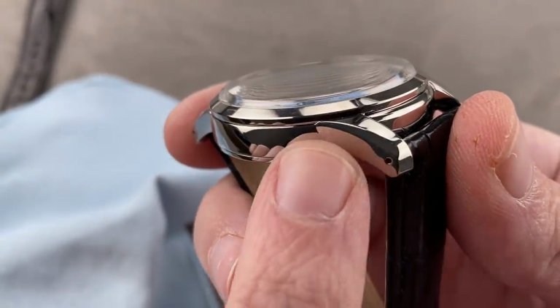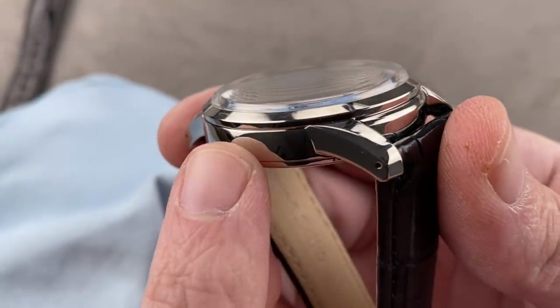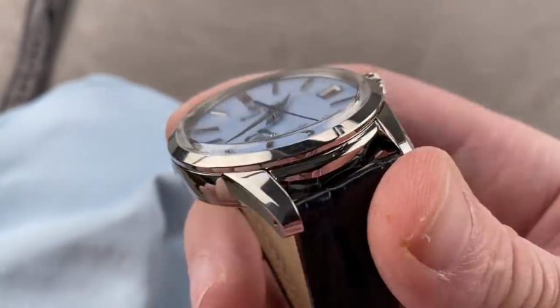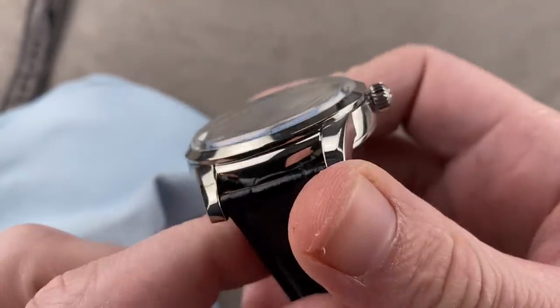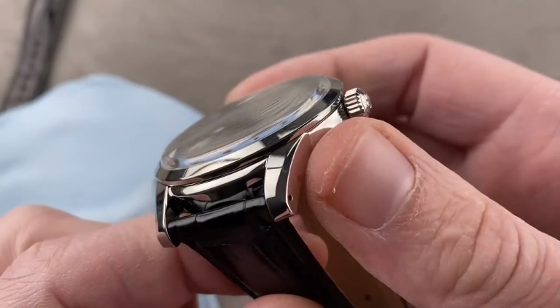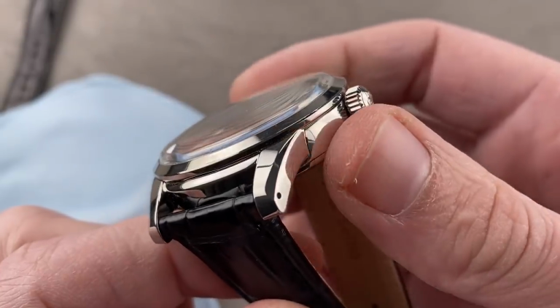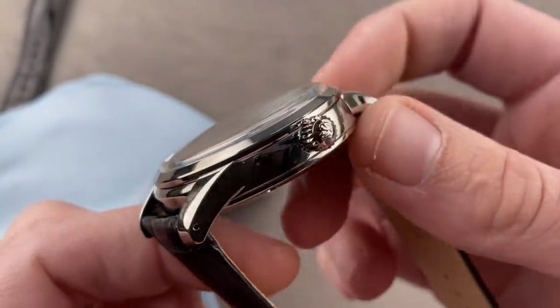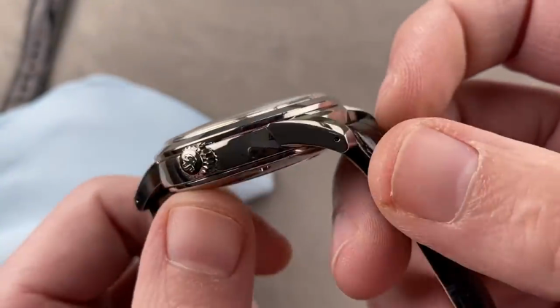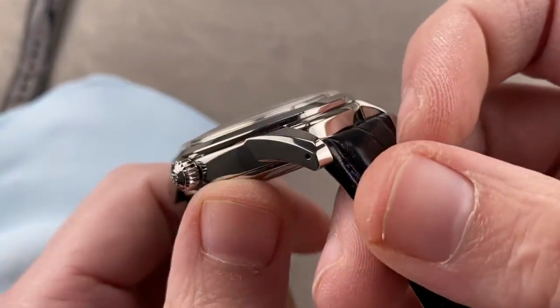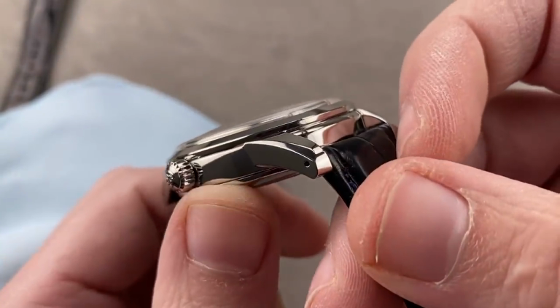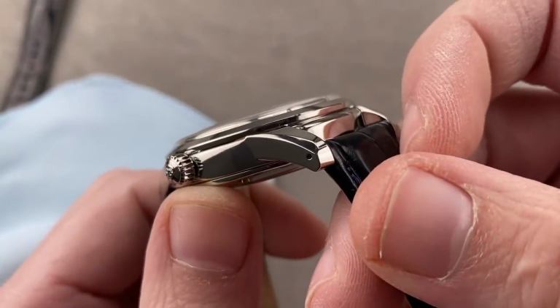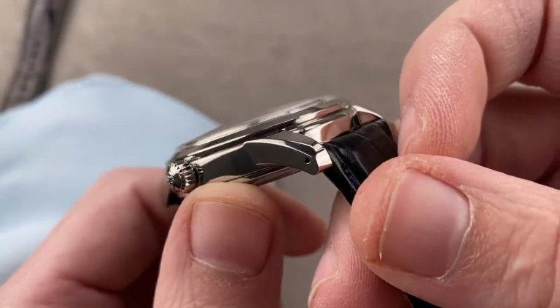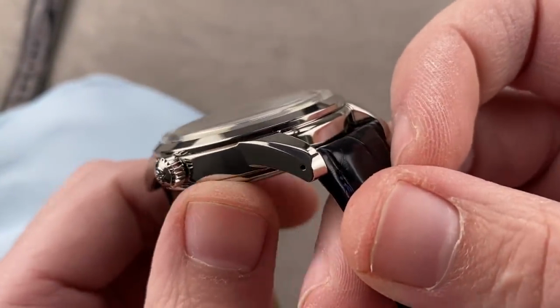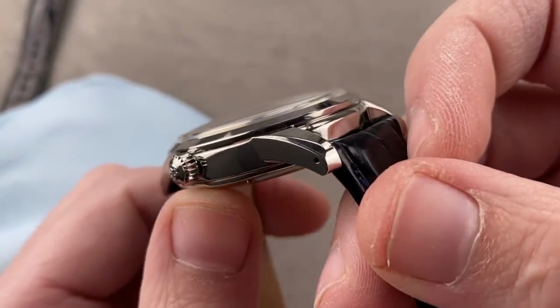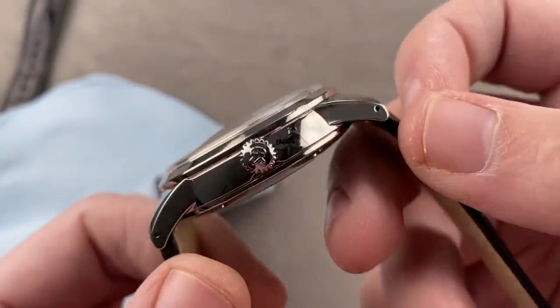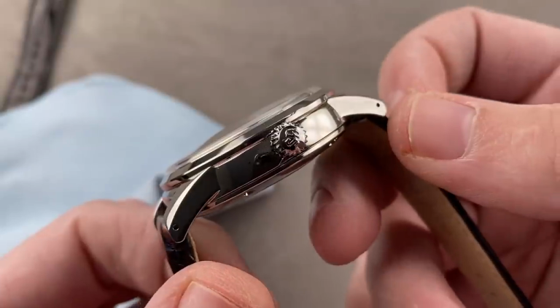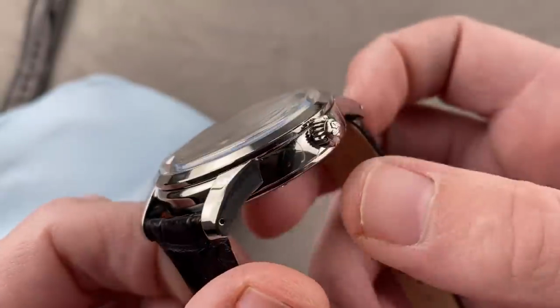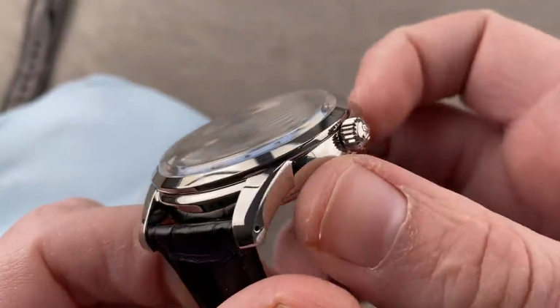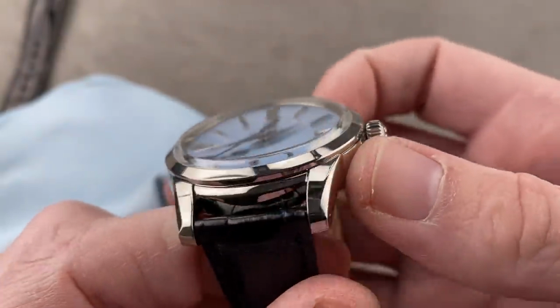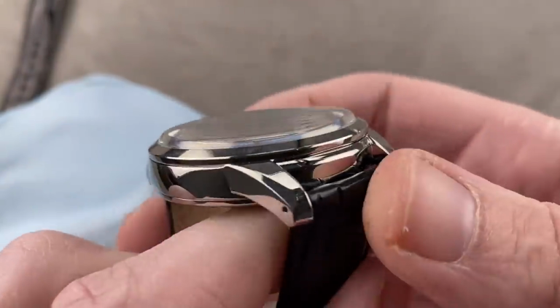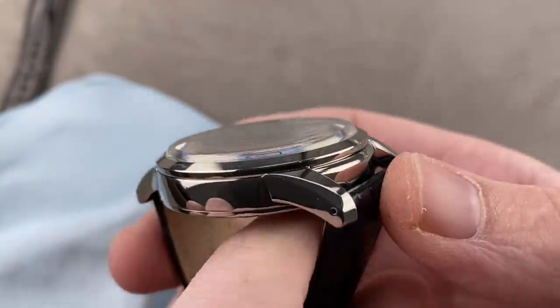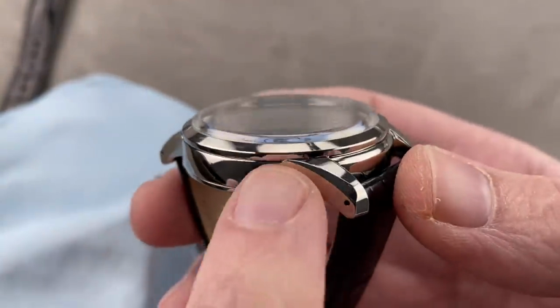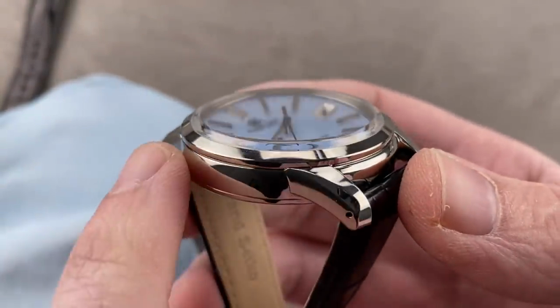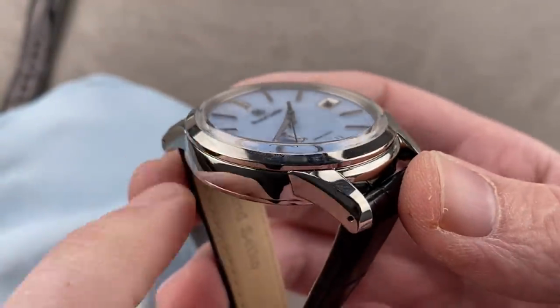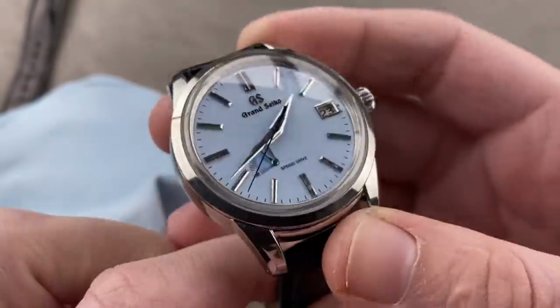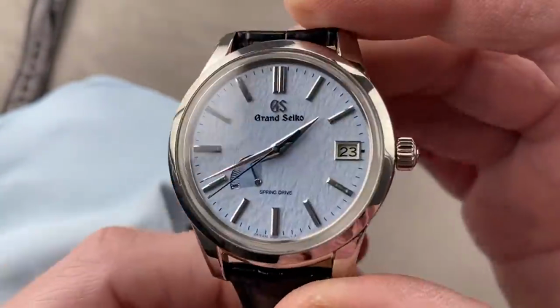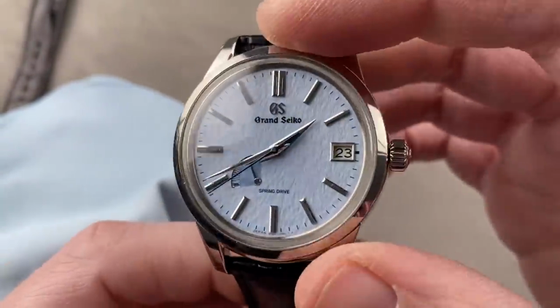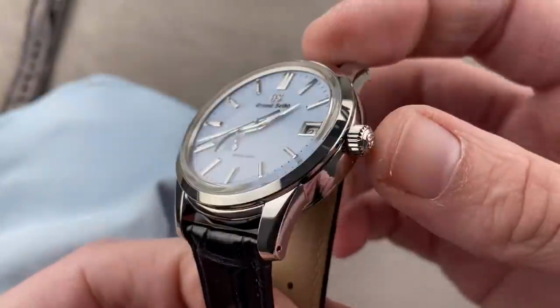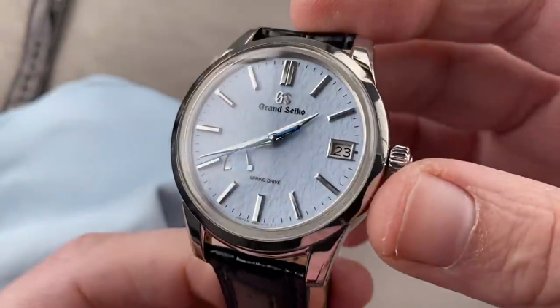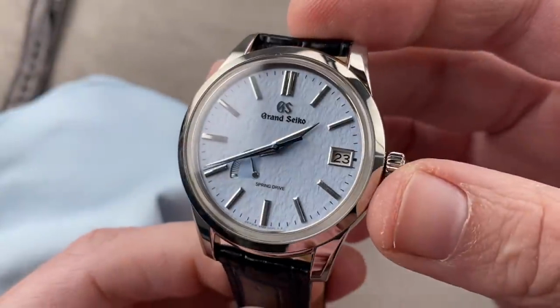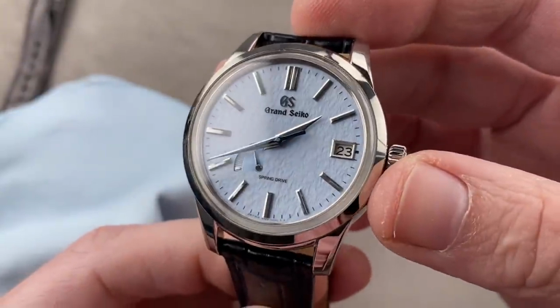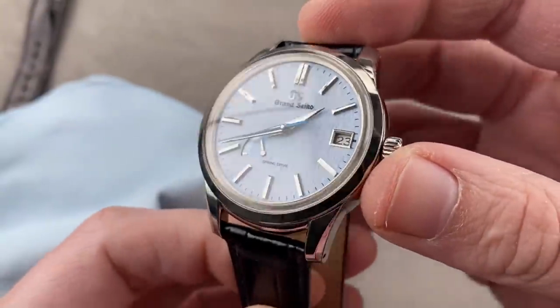This is done manually. Where you typically see this kind of black polish on tiny components inside Swiss watches, here on the Grand Seiko case, the entire case has been black polished and manually finished. Dial and case — this is a handmade watch.